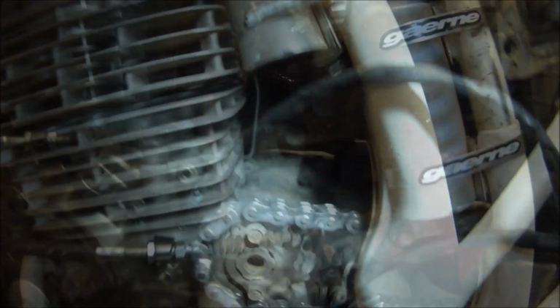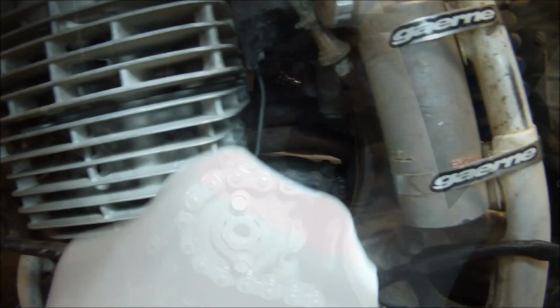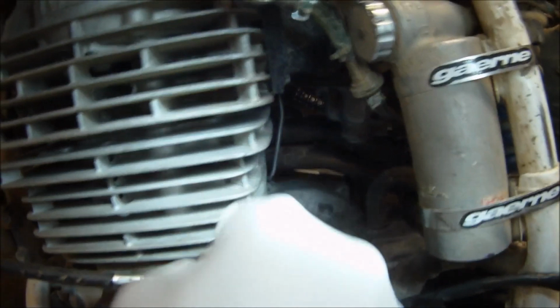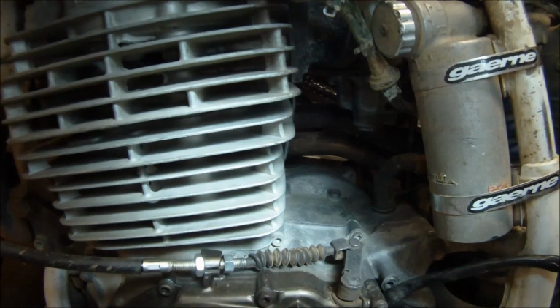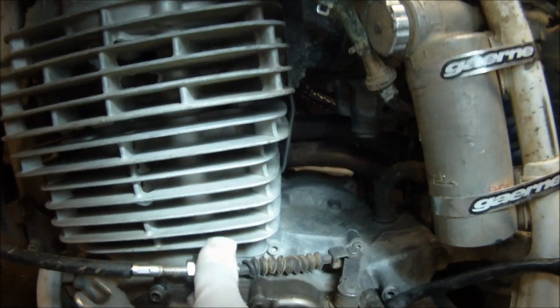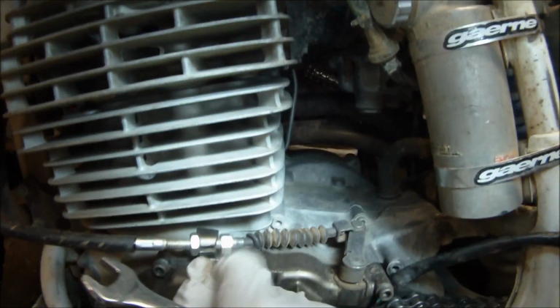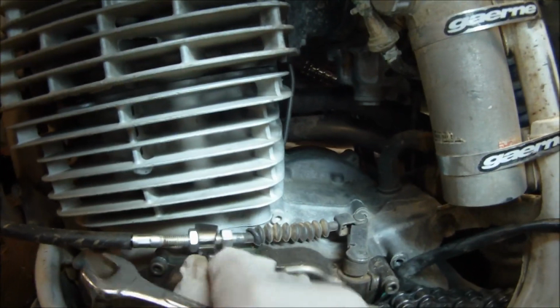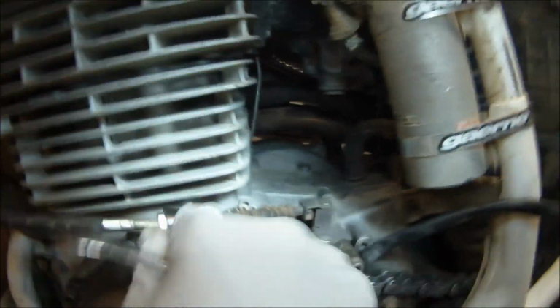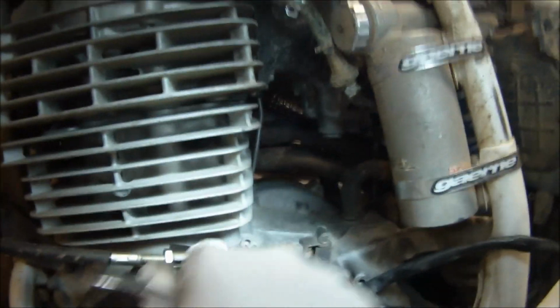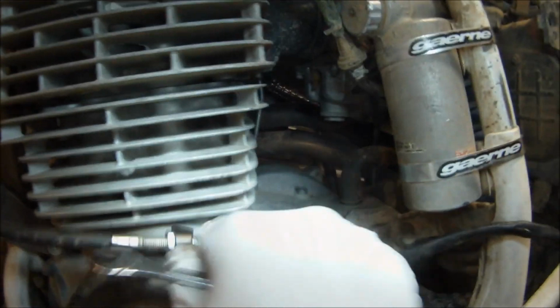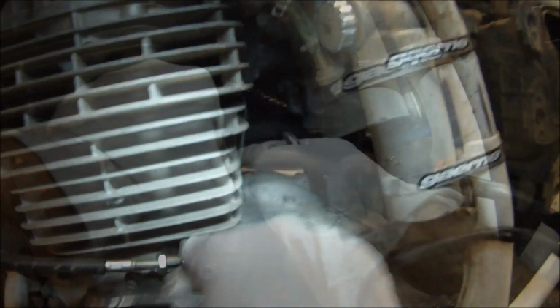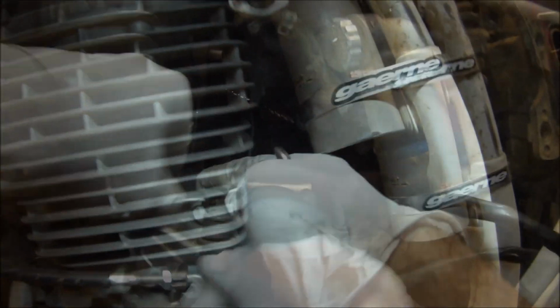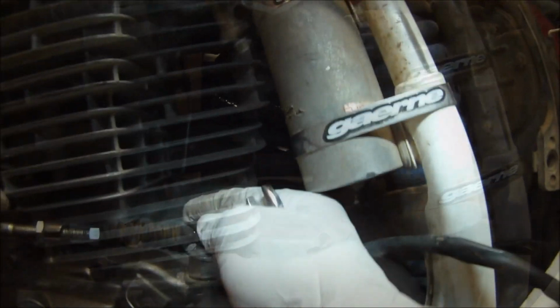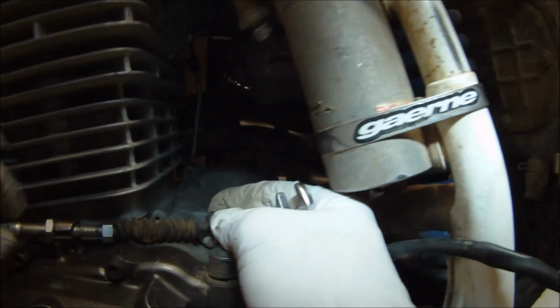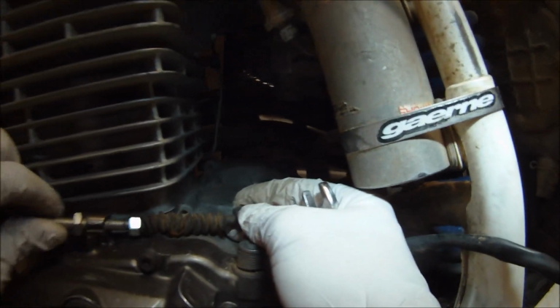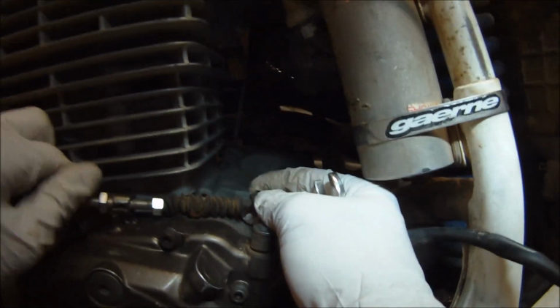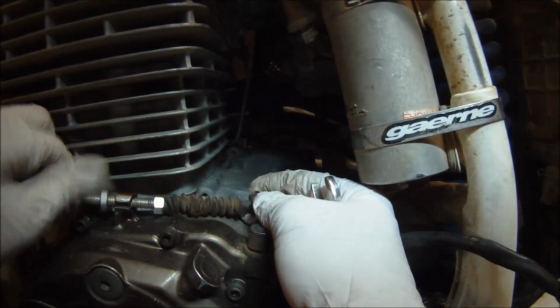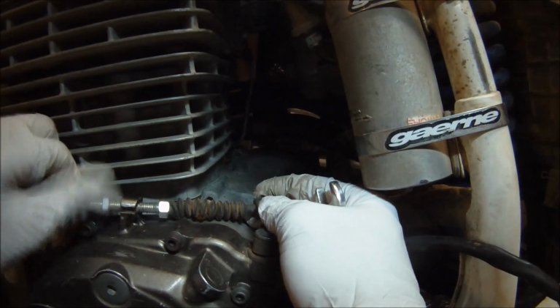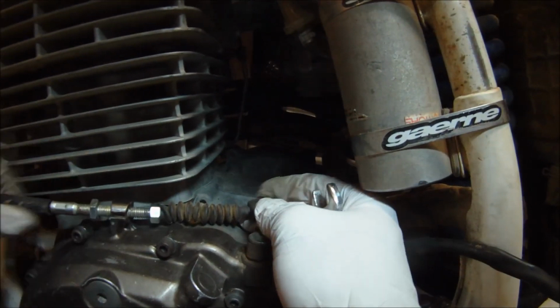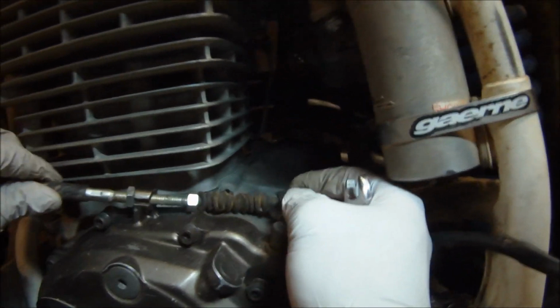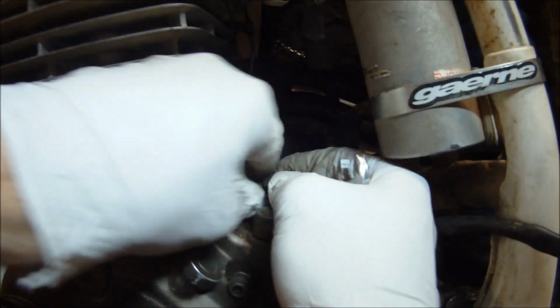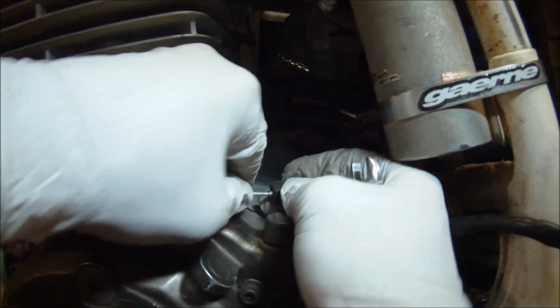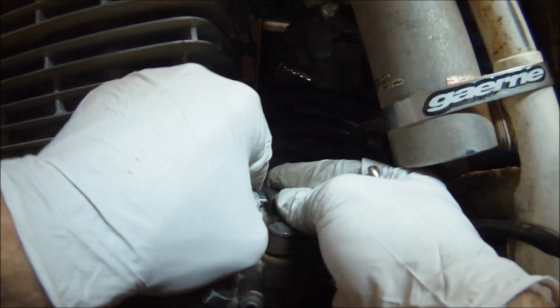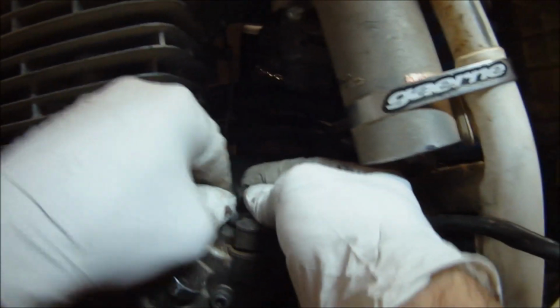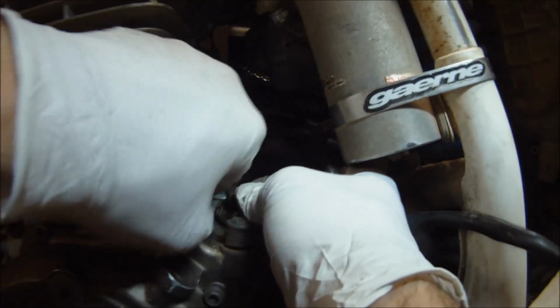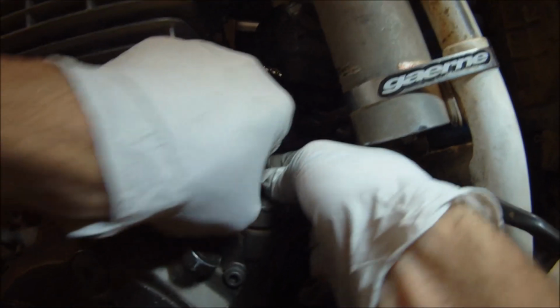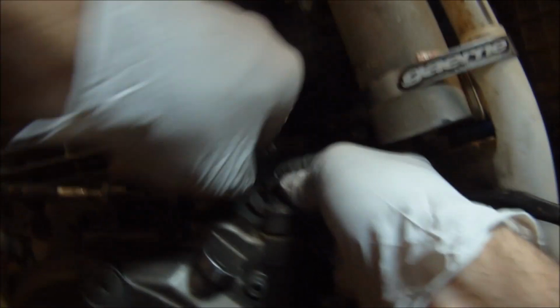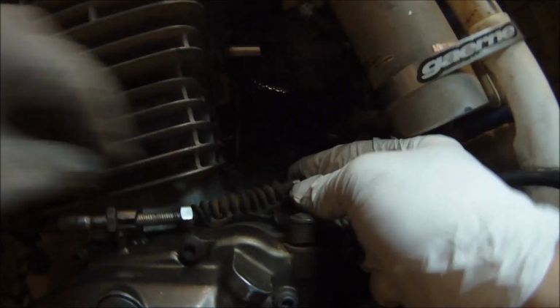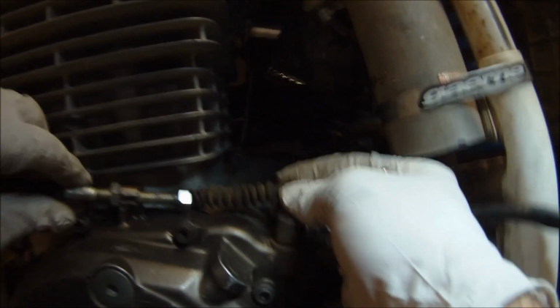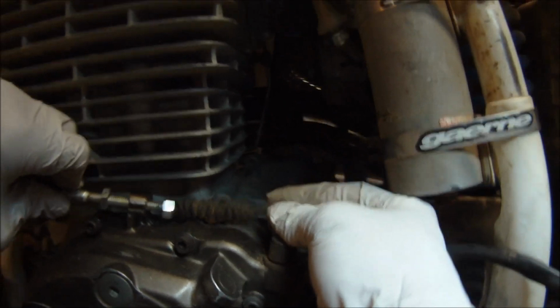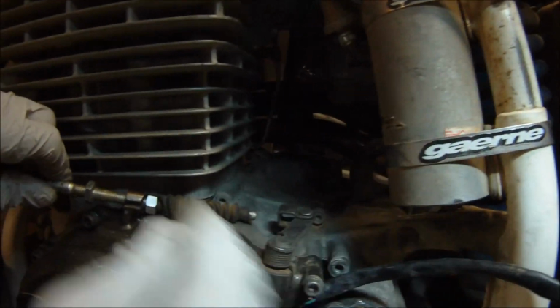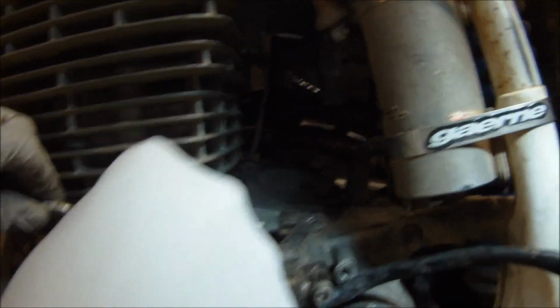Now, loosen the bolts for the clutch cable in order to separate it from the left engine case cover. You may have to loosen both sides to free the cable completely. Pay attention to your setting if you want to have the same clutch slack when reinstalling.